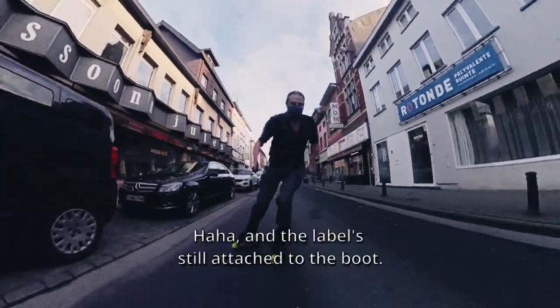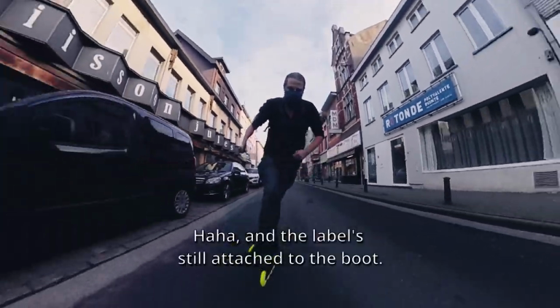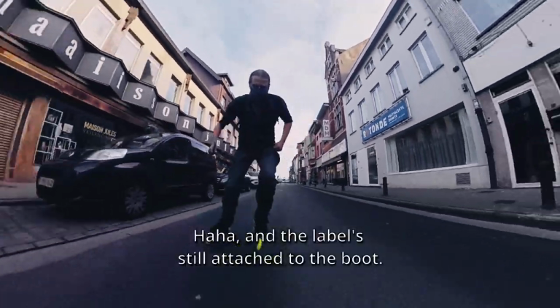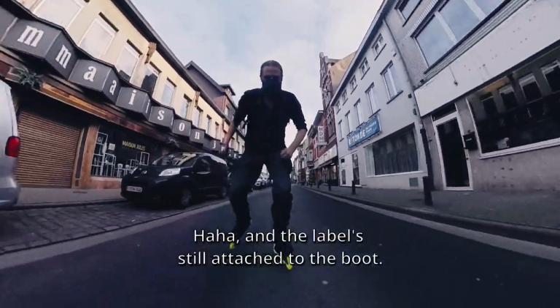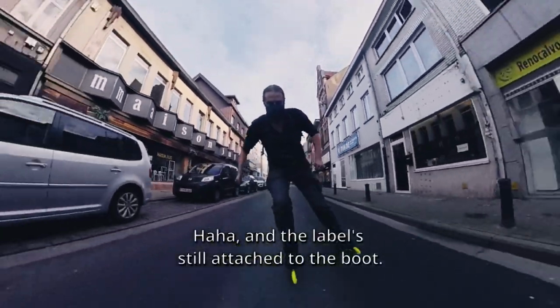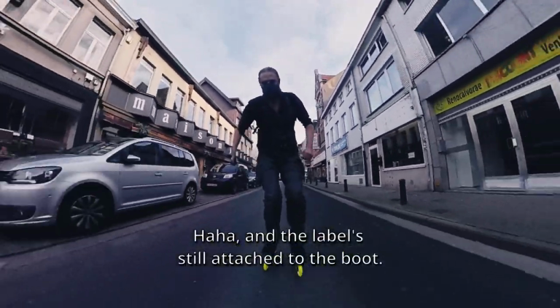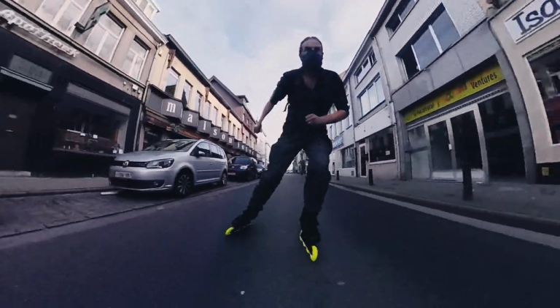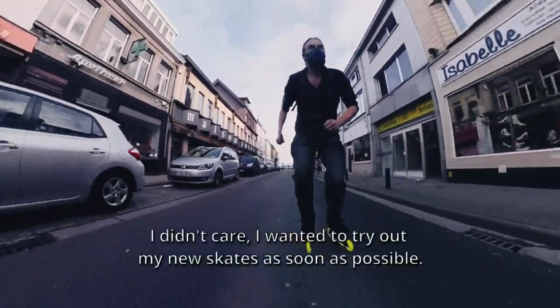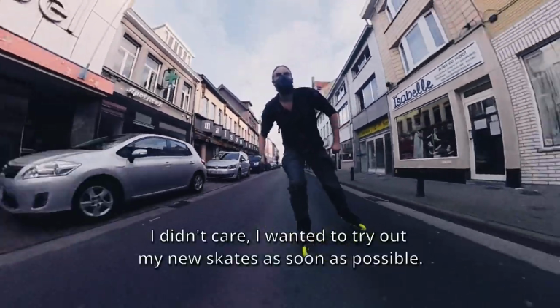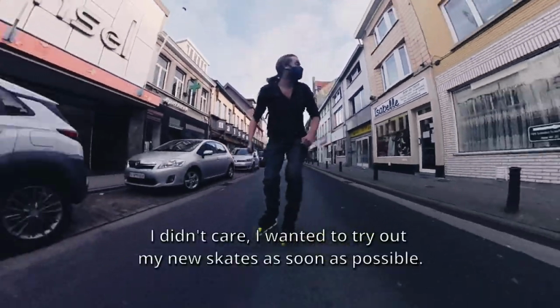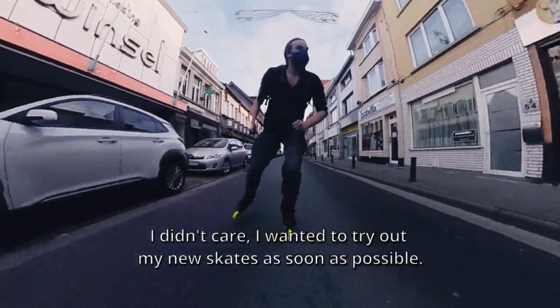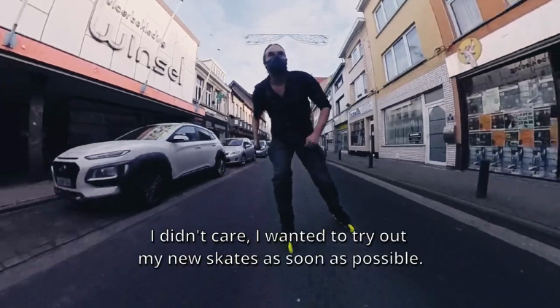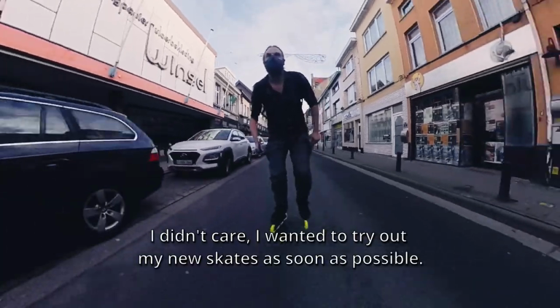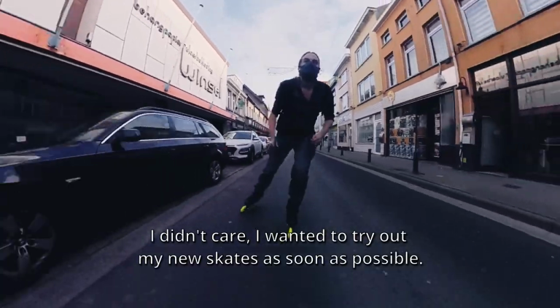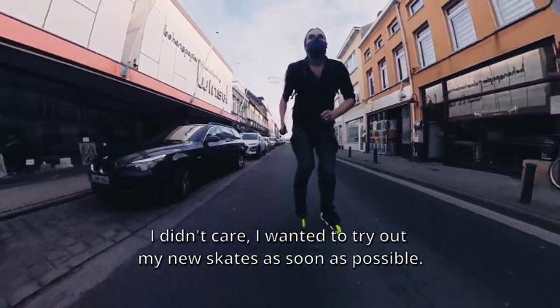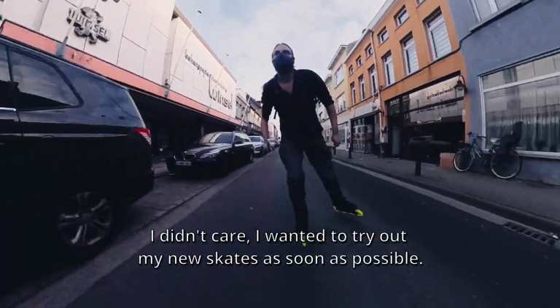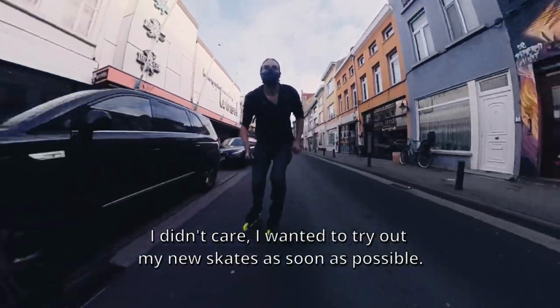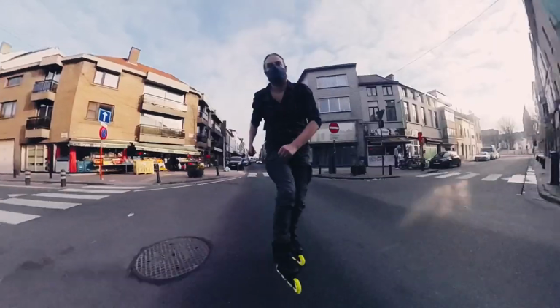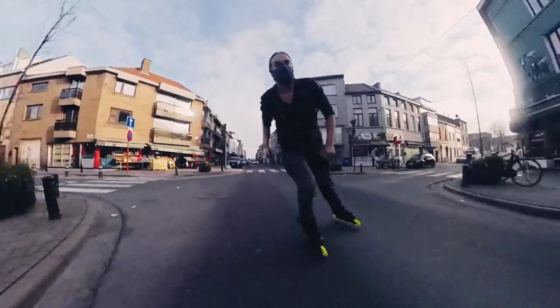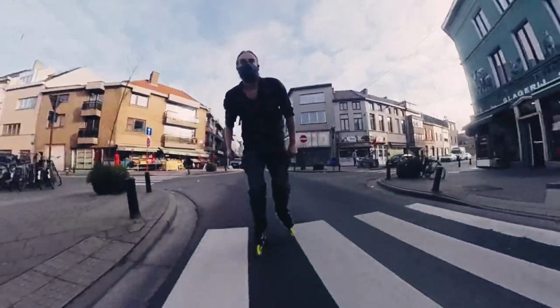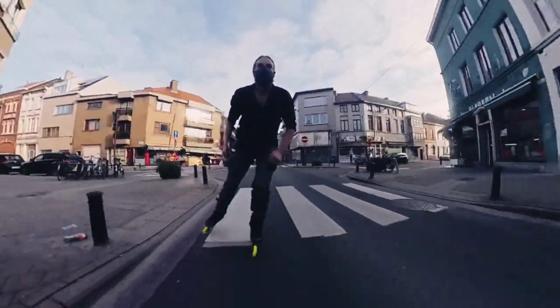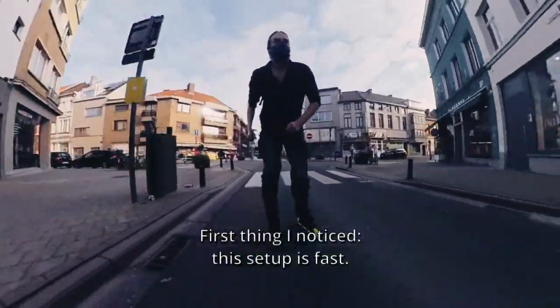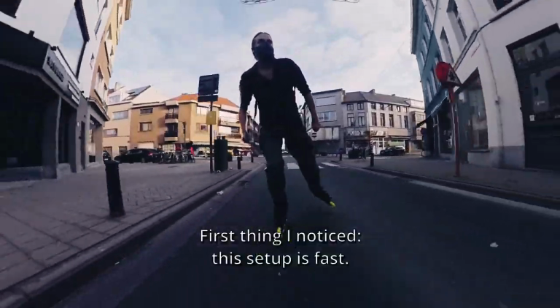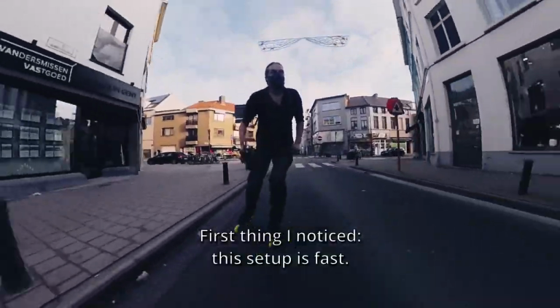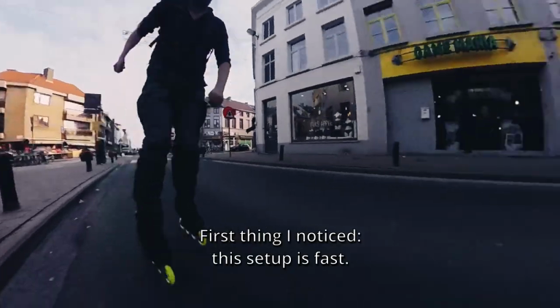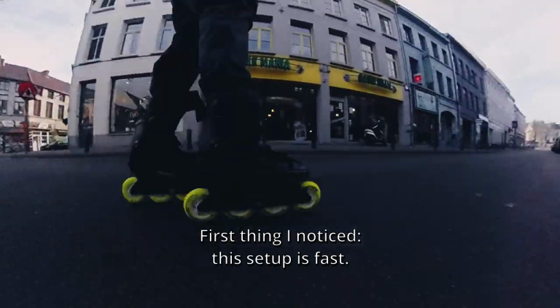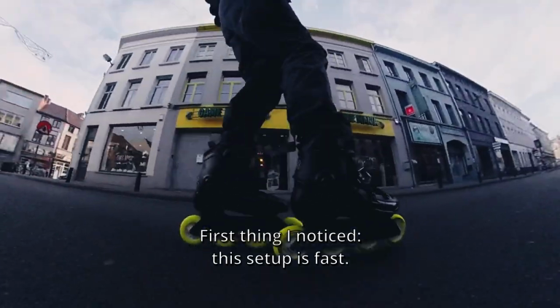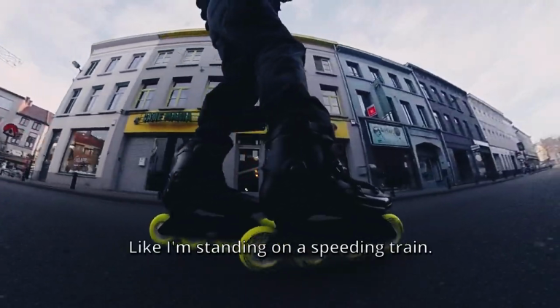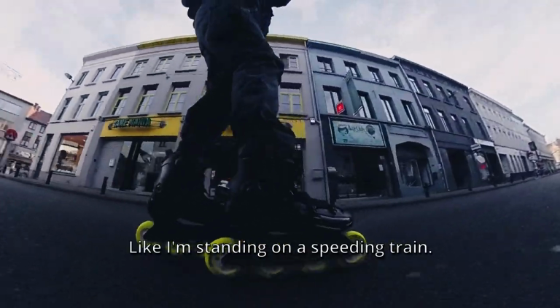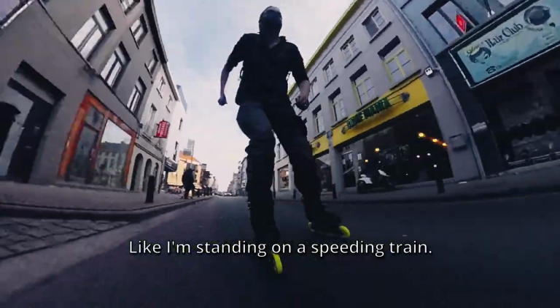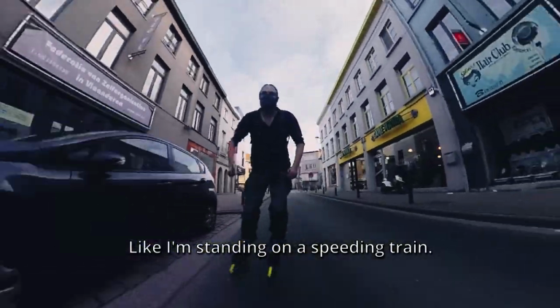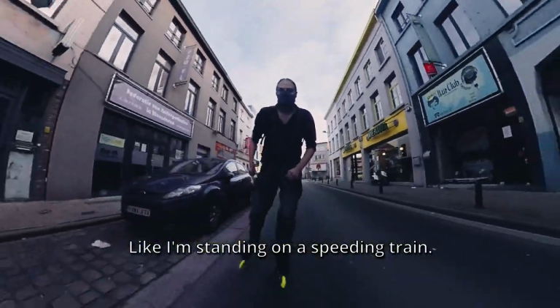The label is still attached to the boot — I didn't care, I wanted to try out my new skates as soon as possible. First thing I noticed: this setup is fast, like I'm standing on a speeding train.